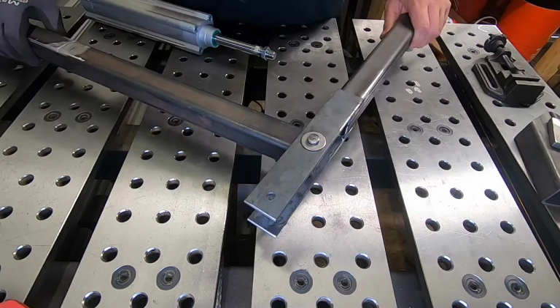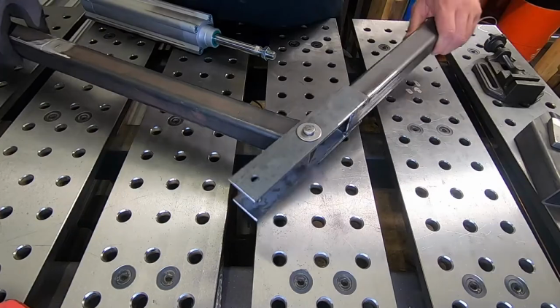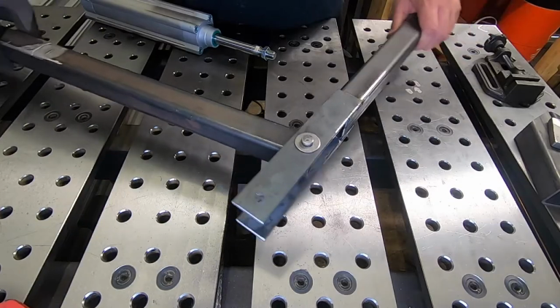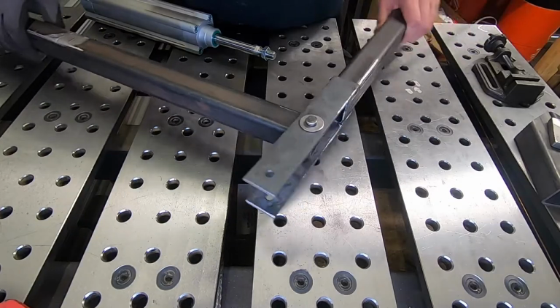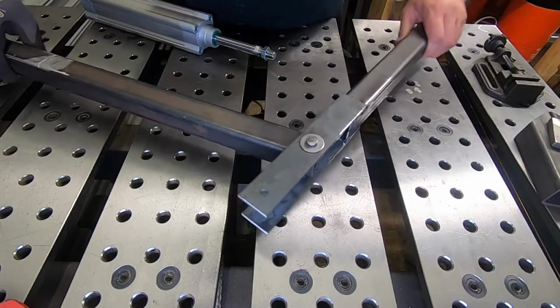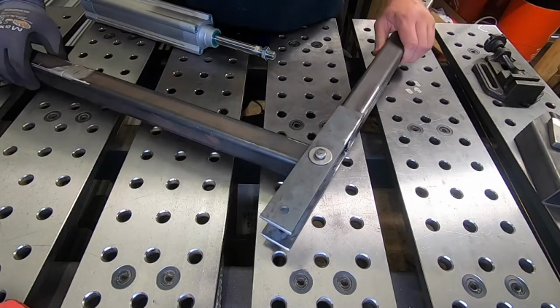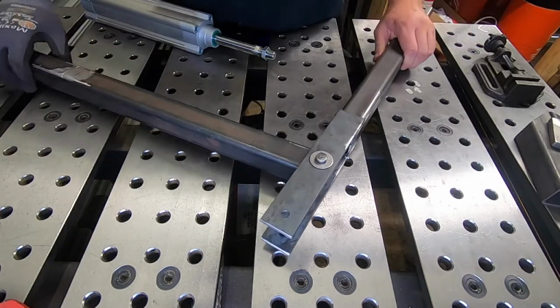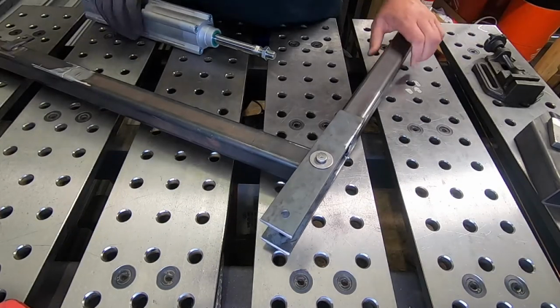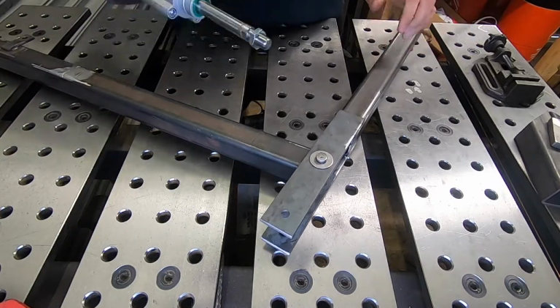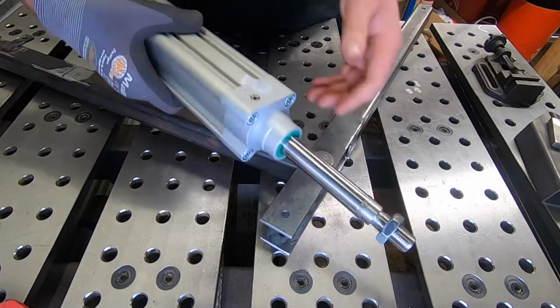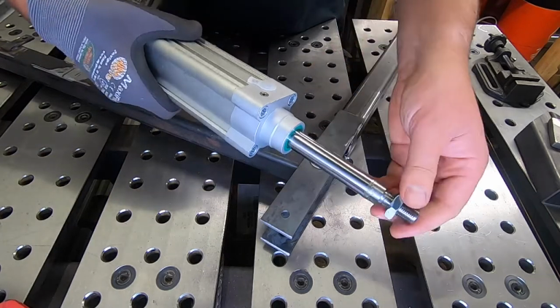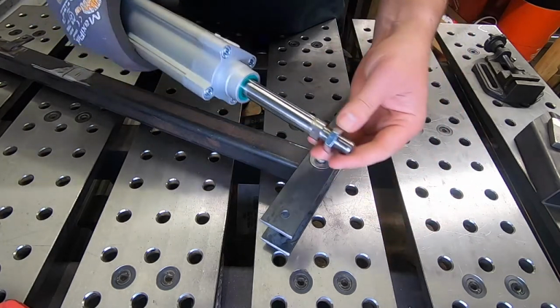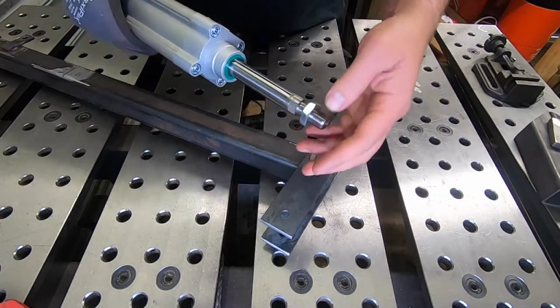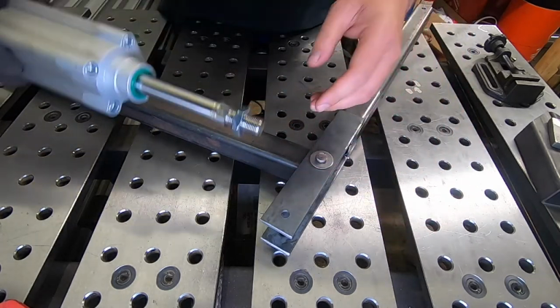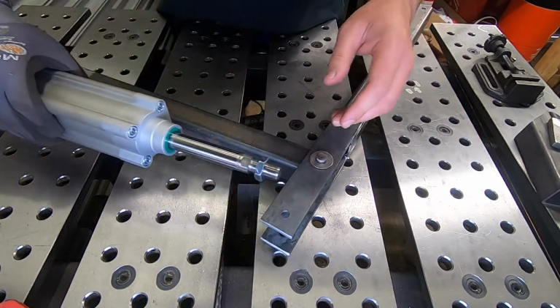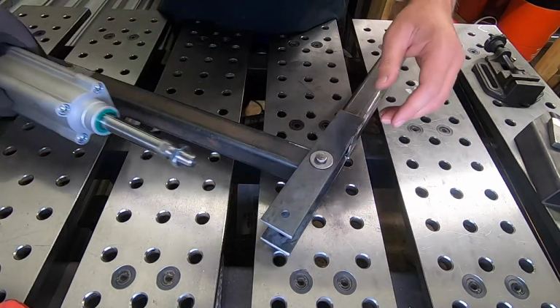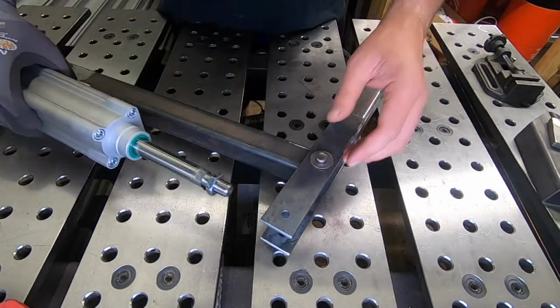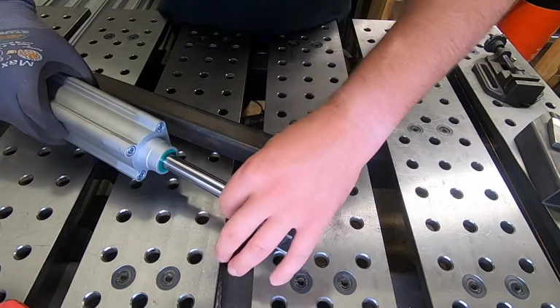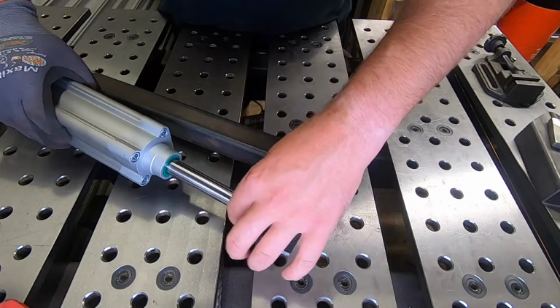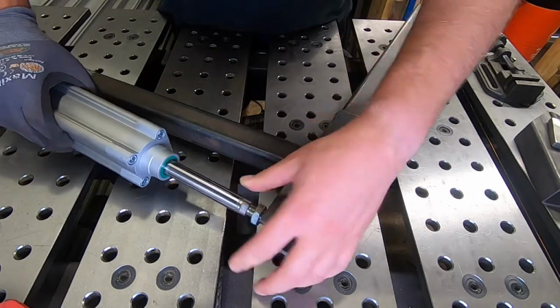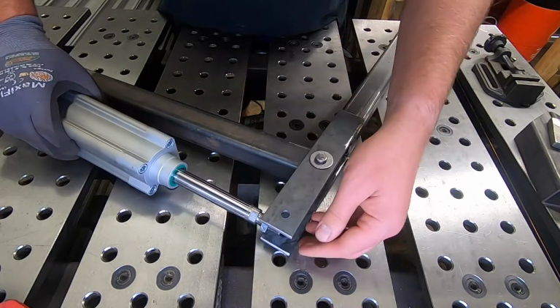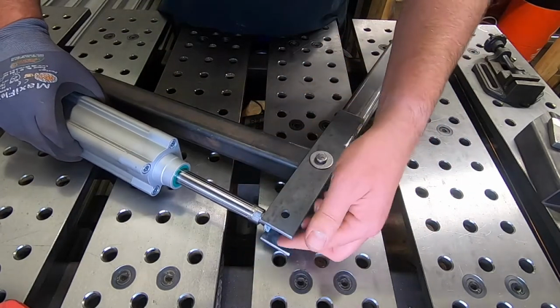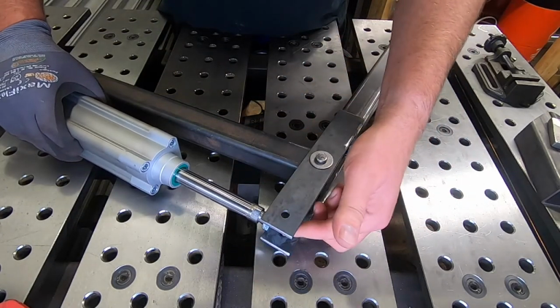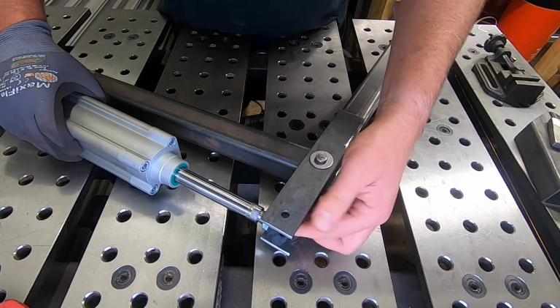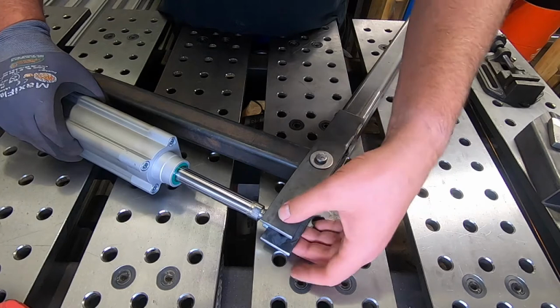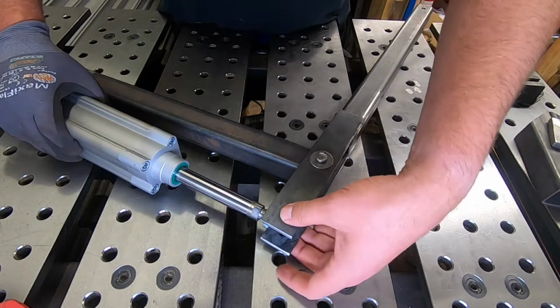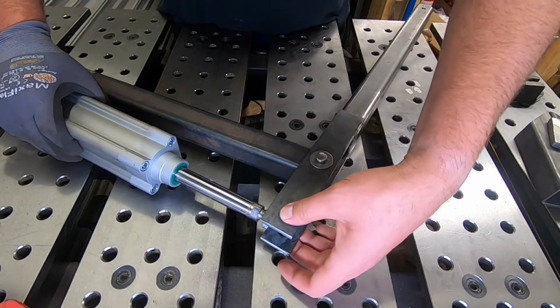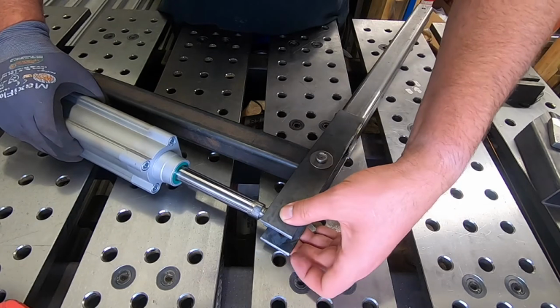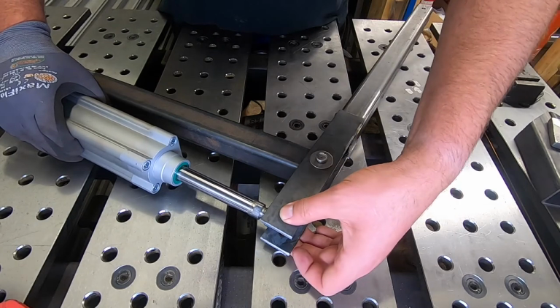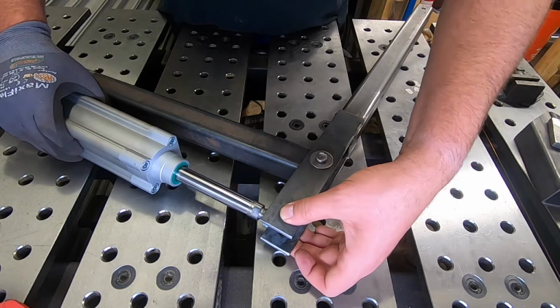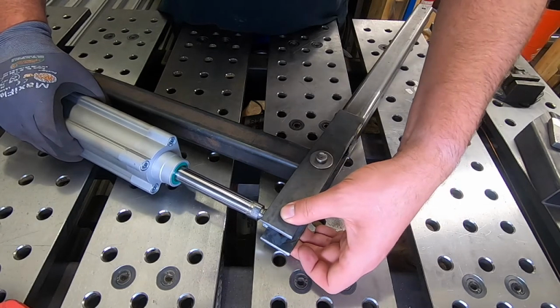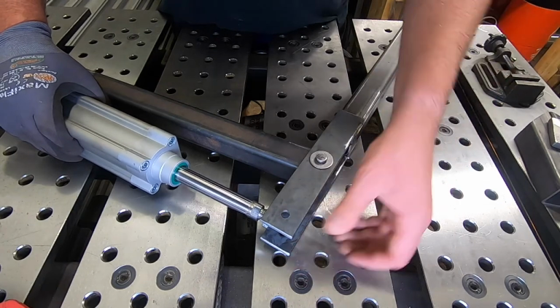That's the knuckle of the digger arm complete. Next job, we need to mount the cylinder. But before we know where it can go, we first need to mount the tip of the cylinder to these holes here. I'll show you how we do that now.